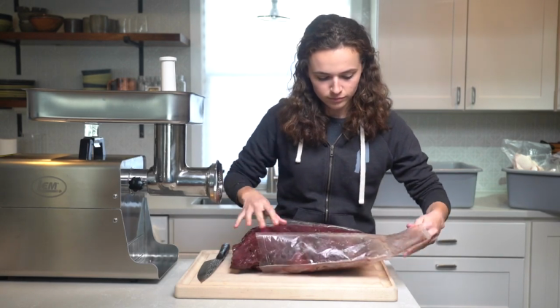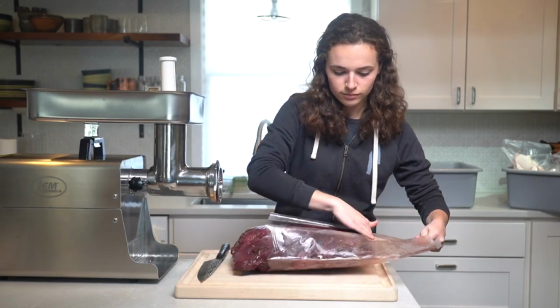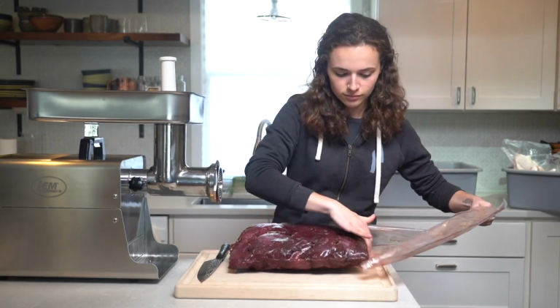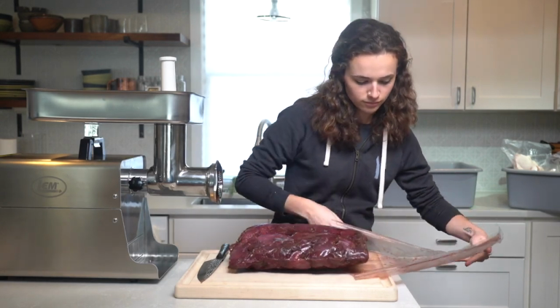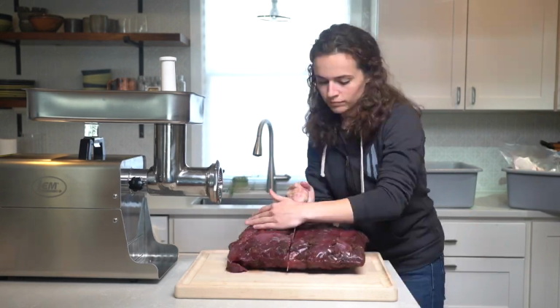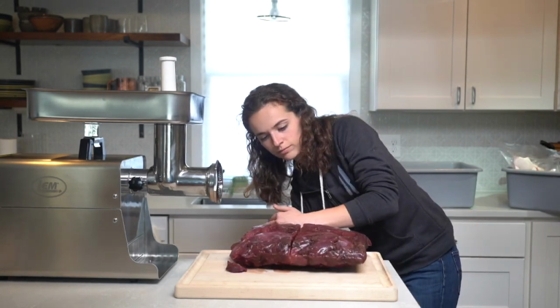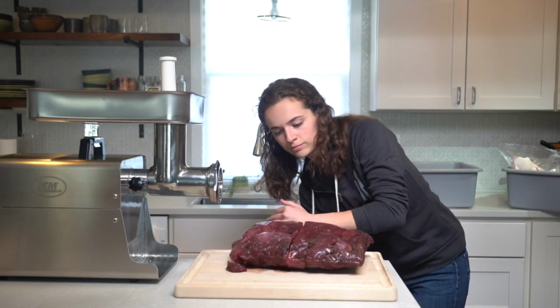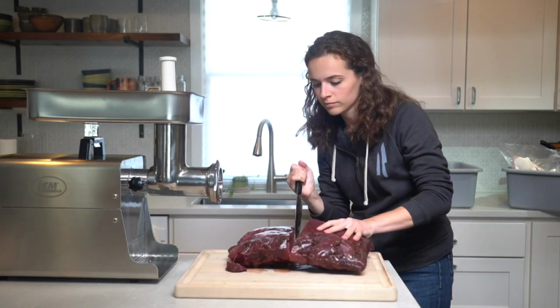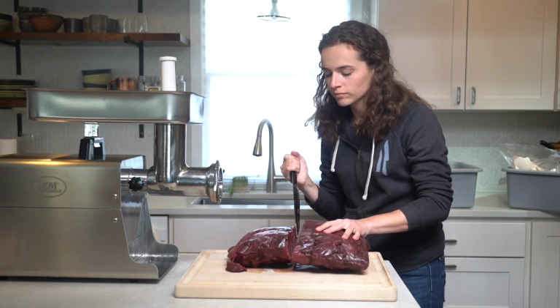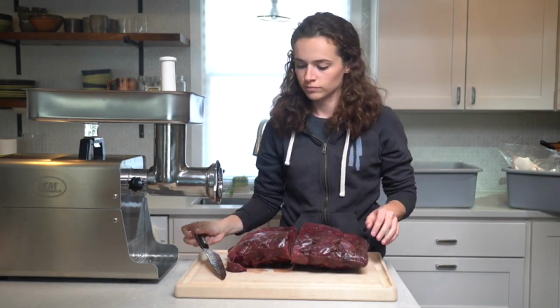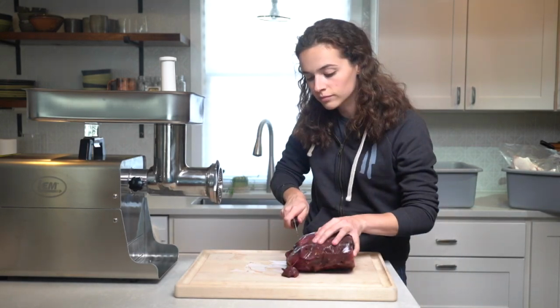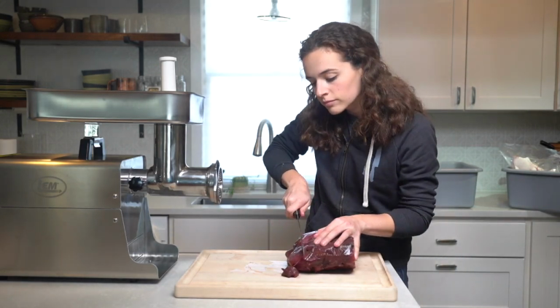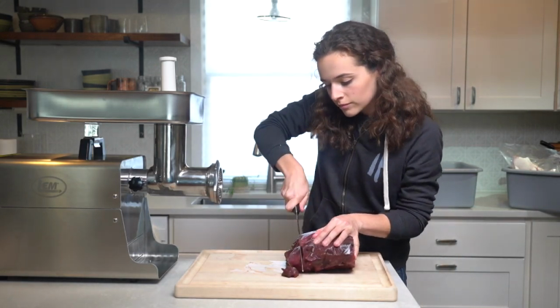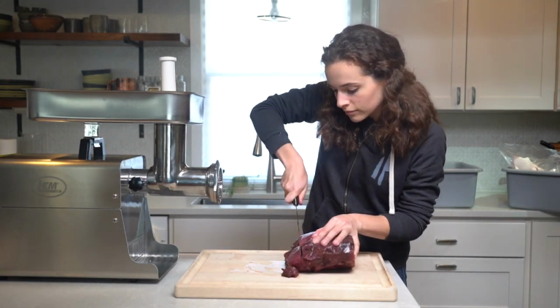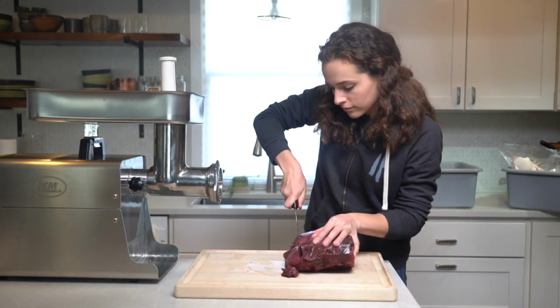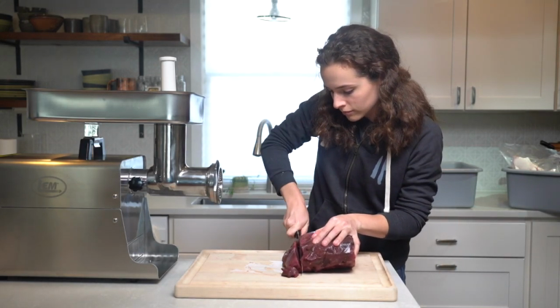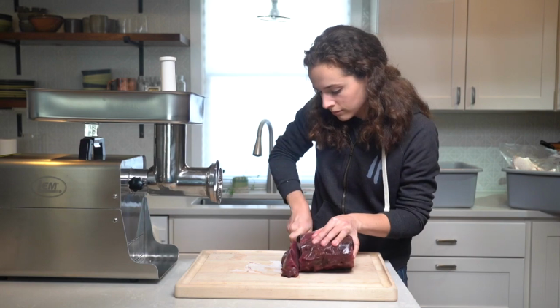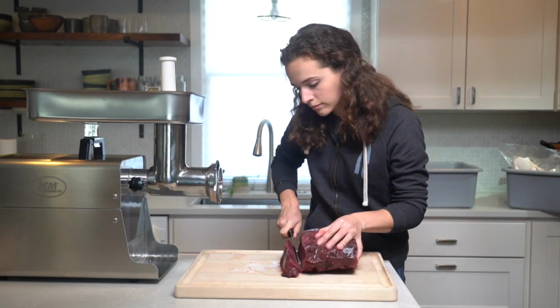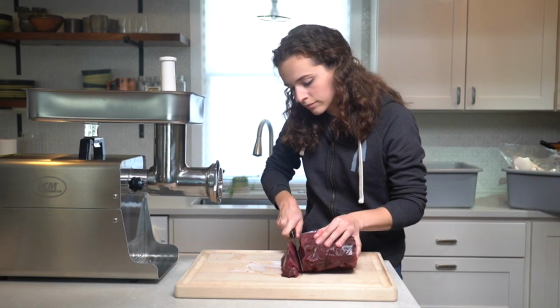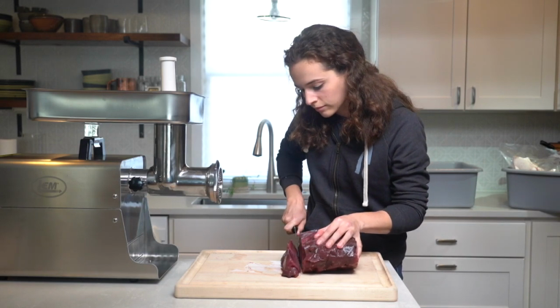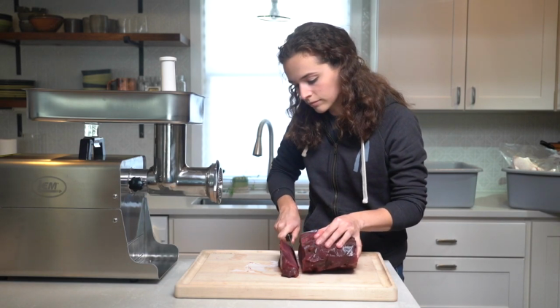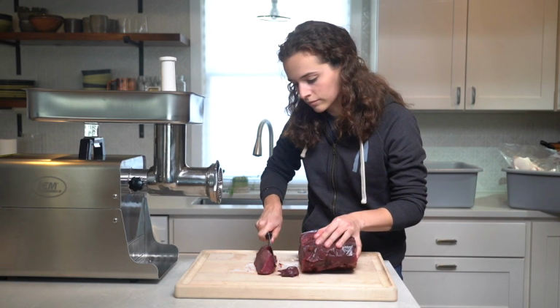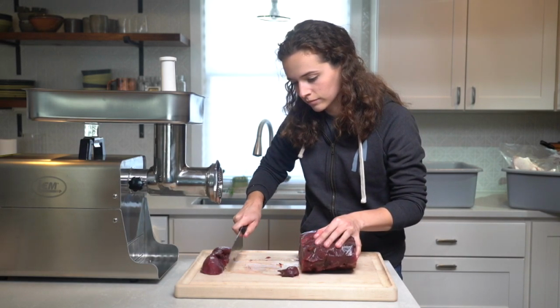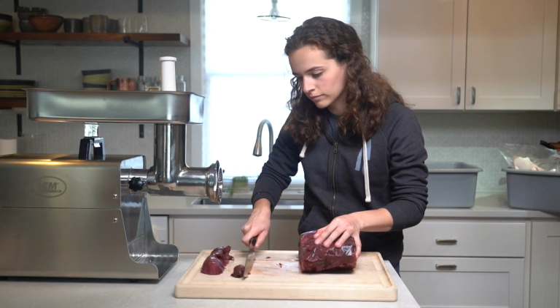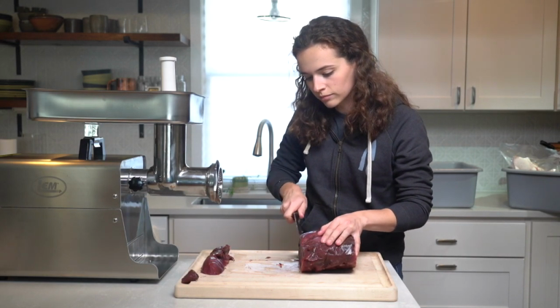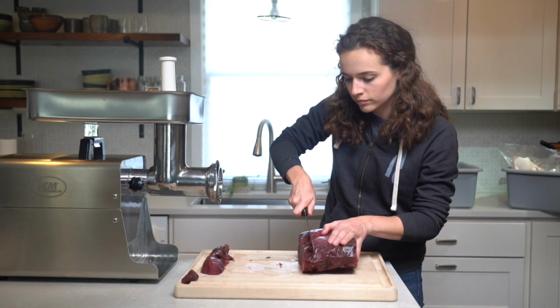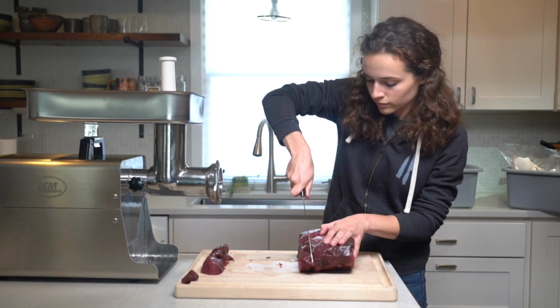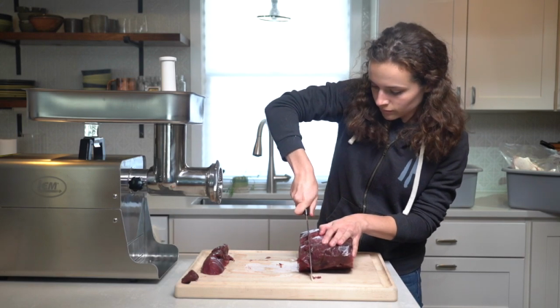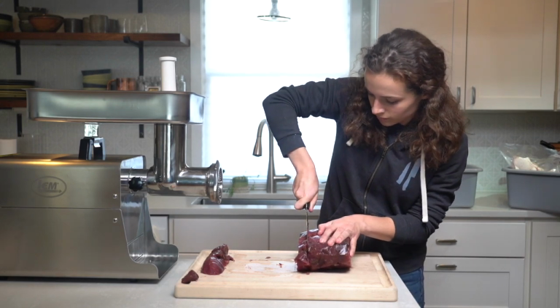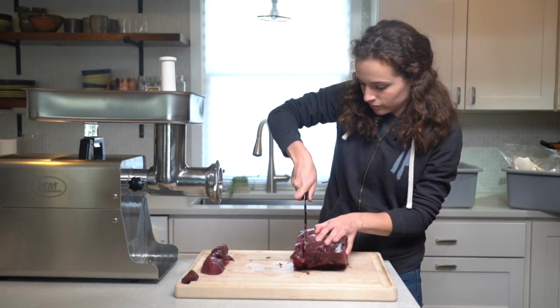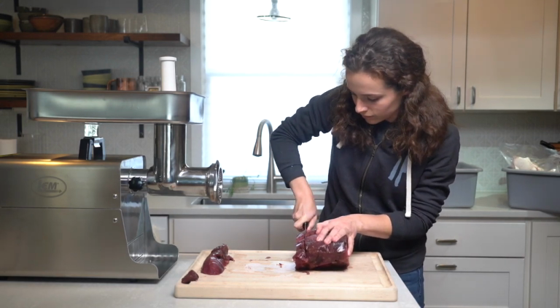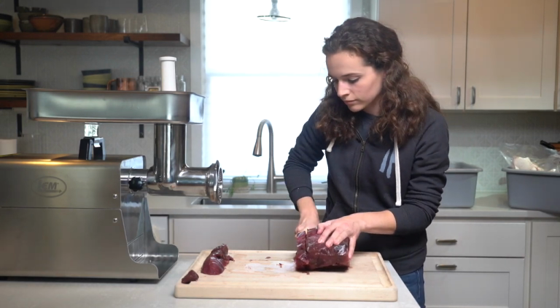It's important to note that I like to freeze the grinder's components prior to use. This just helps keep the meat and fat cold when it's running through the grinder. I also like to use partially frozen wild game meat because it's easier to slice into one-inch chunks than unfrozen meat, and the grinder blades have an easier time cutting through it.